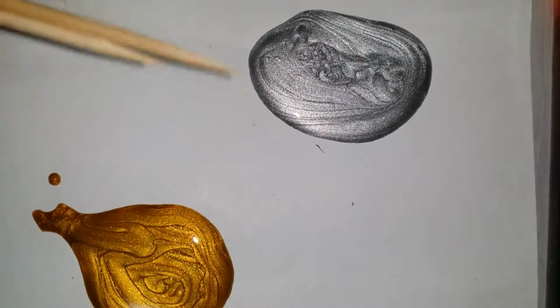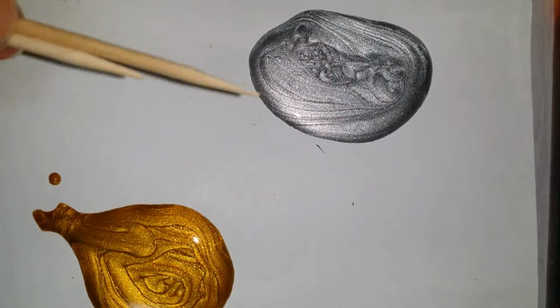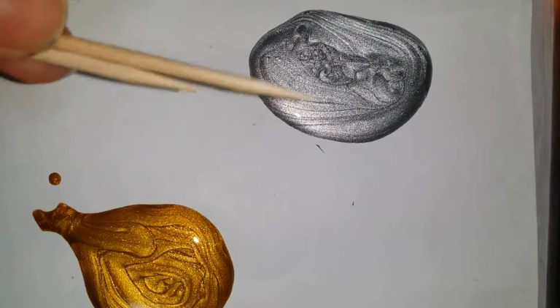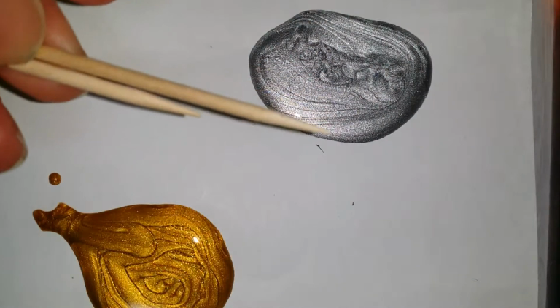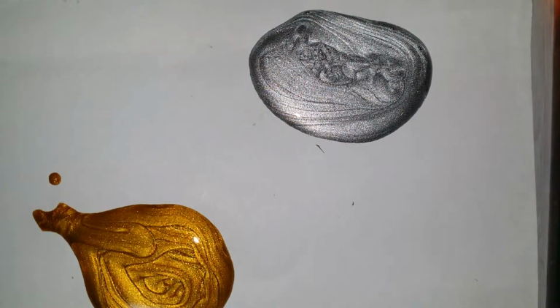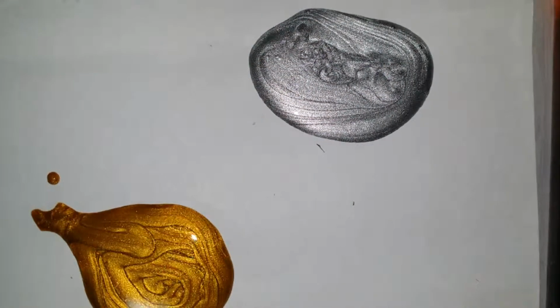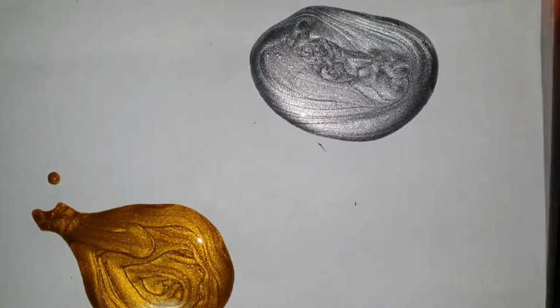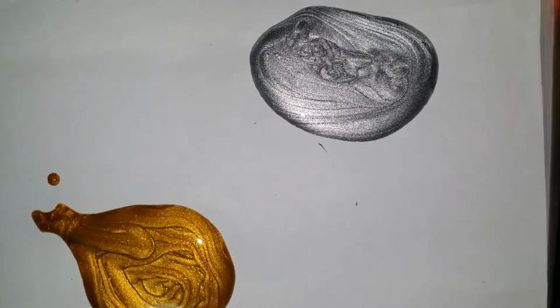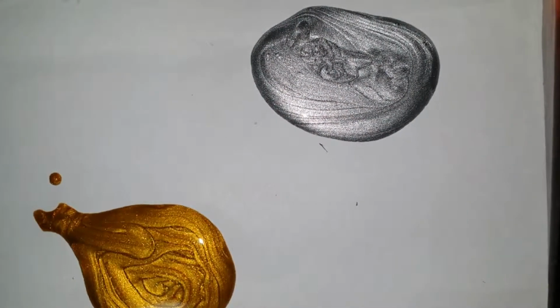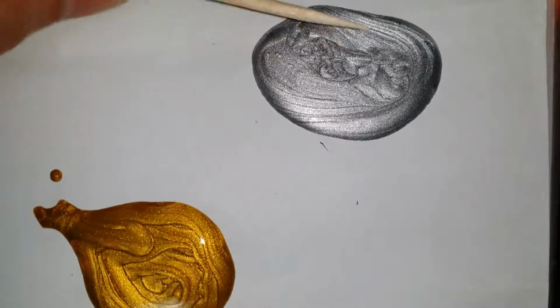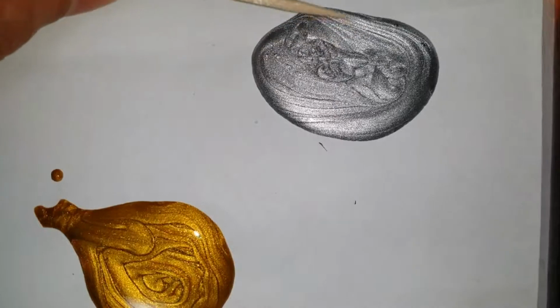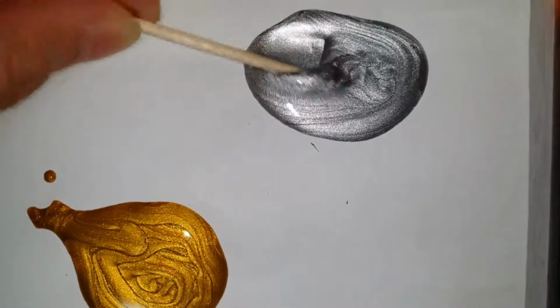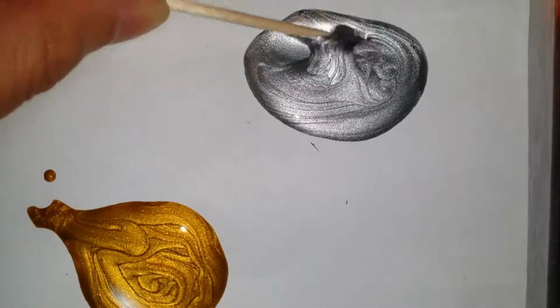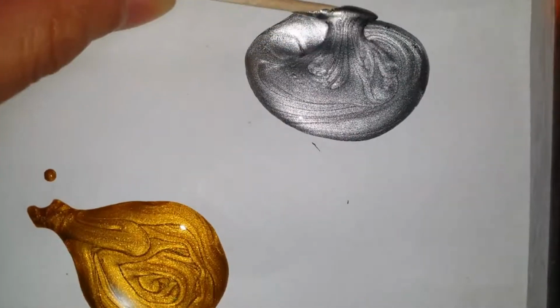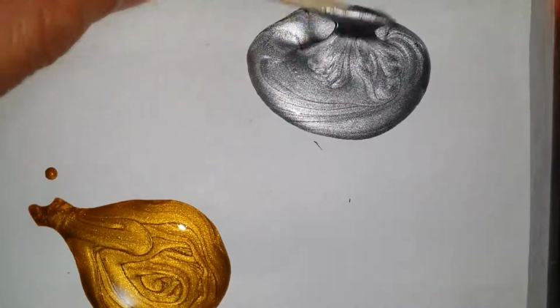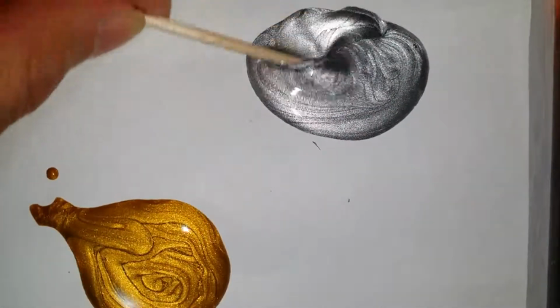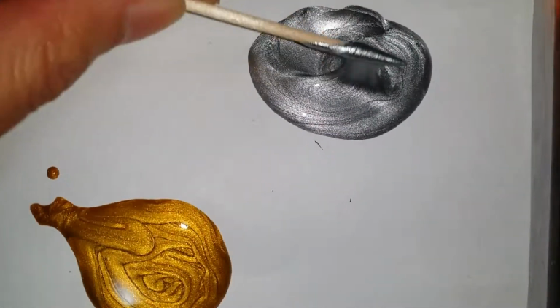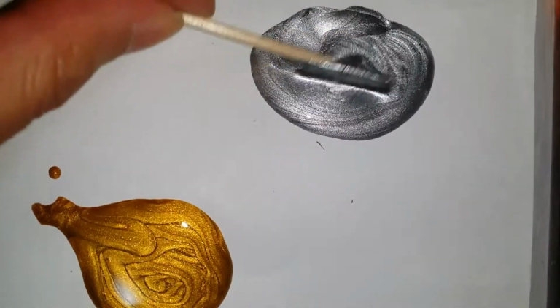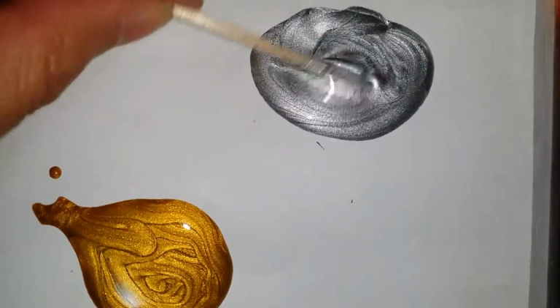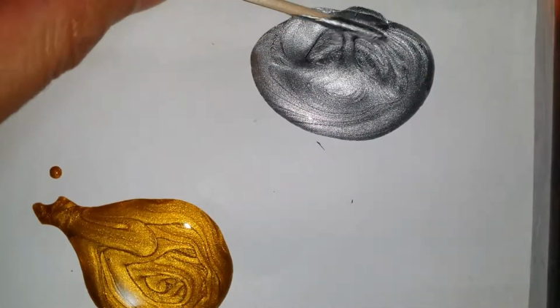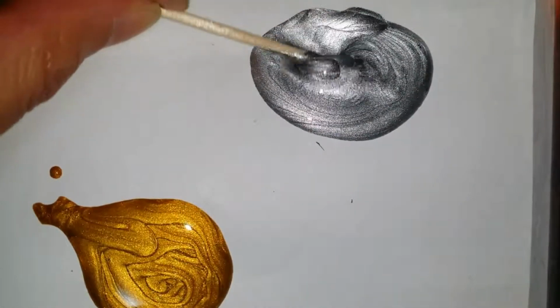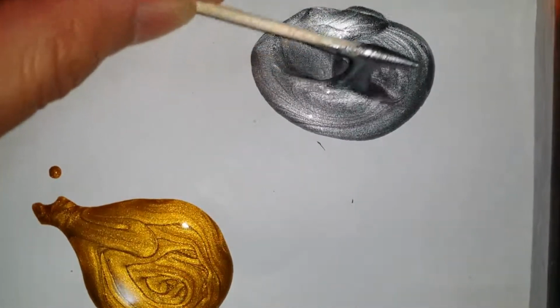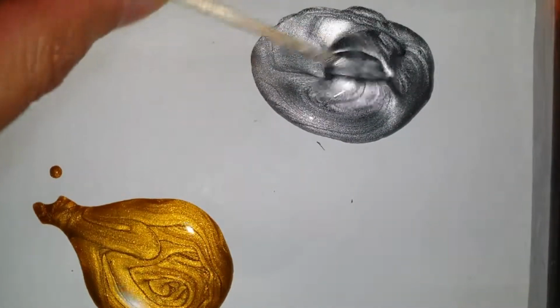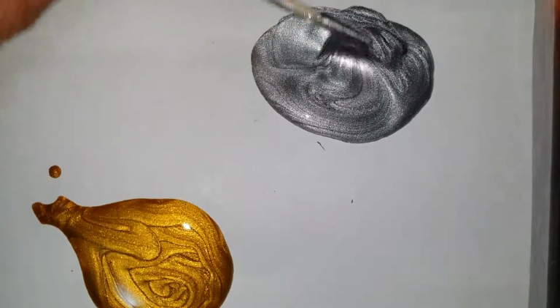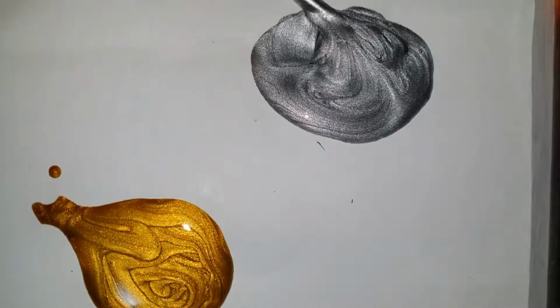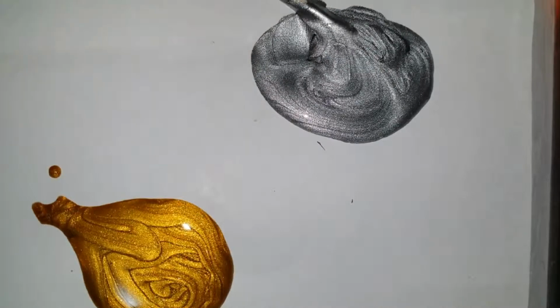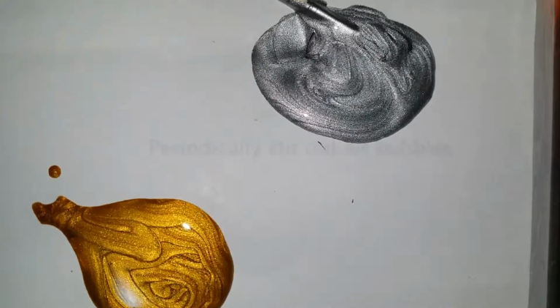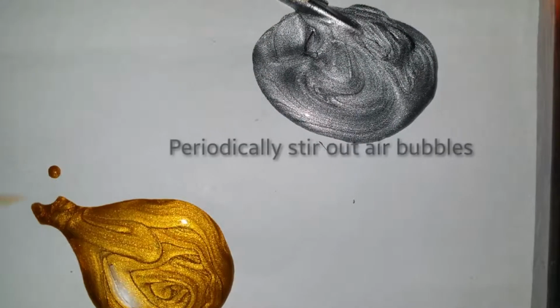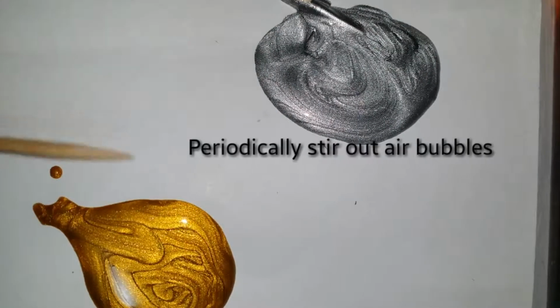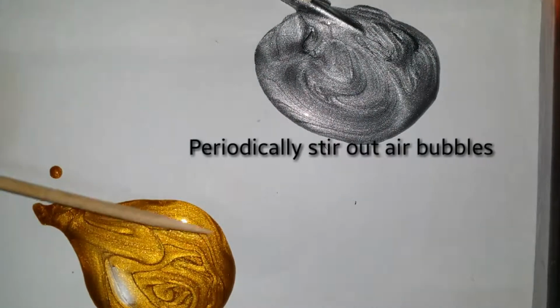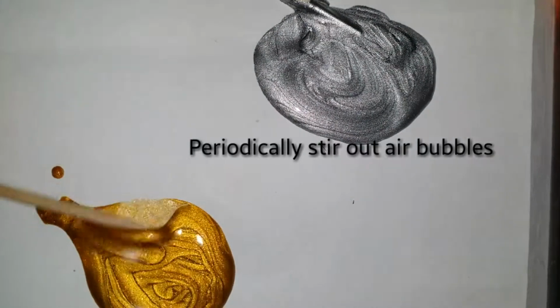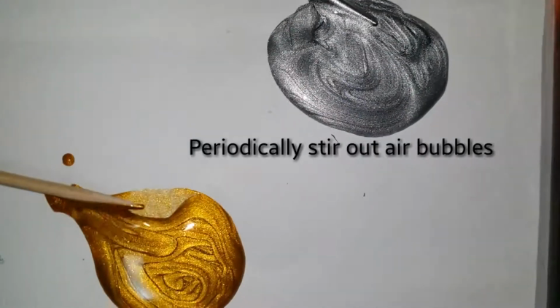You will need one toothpick per color to stir out any air bubbles while the polish thickens. These air bubbles pop after application to the nail and flatten out the design of the sugar spin.